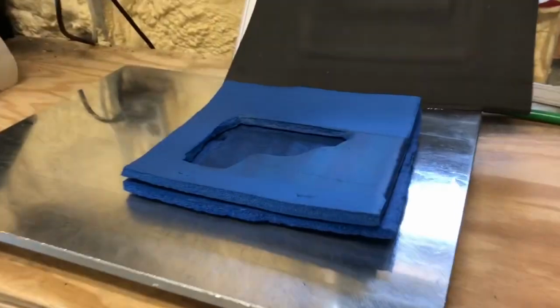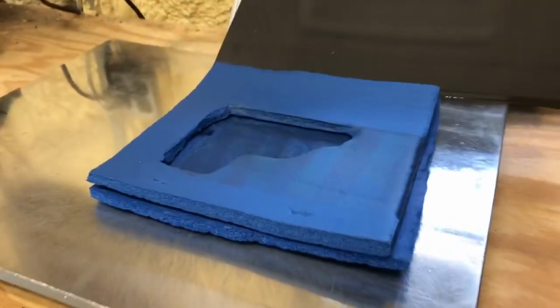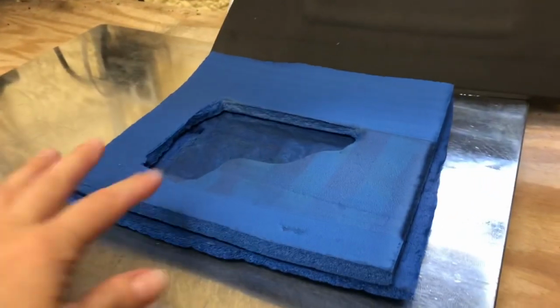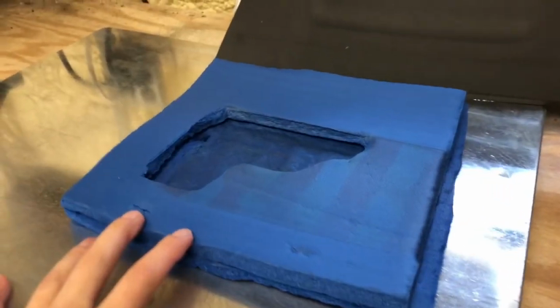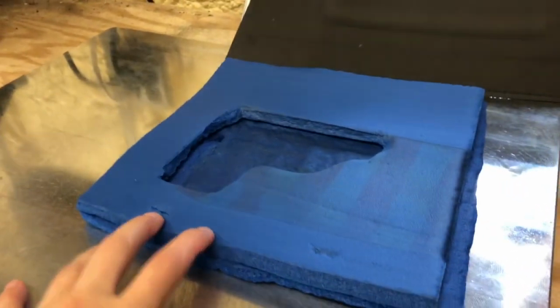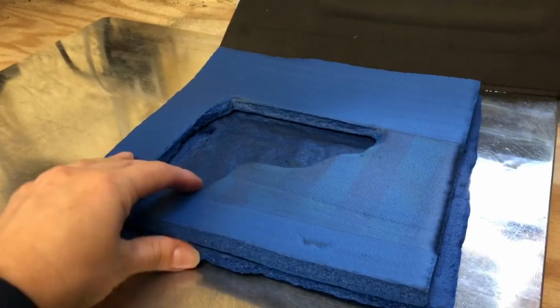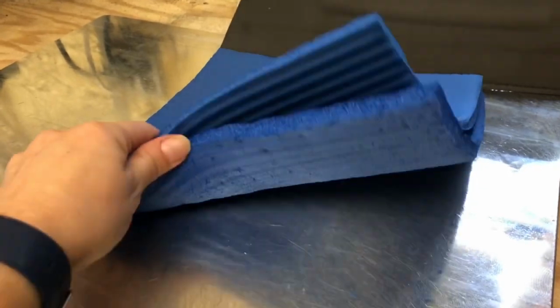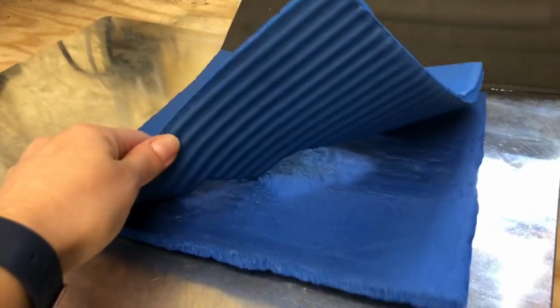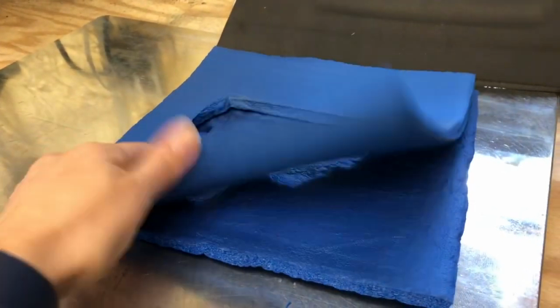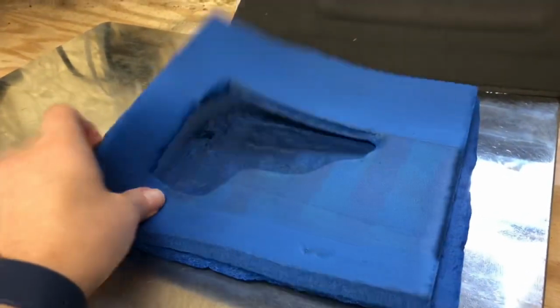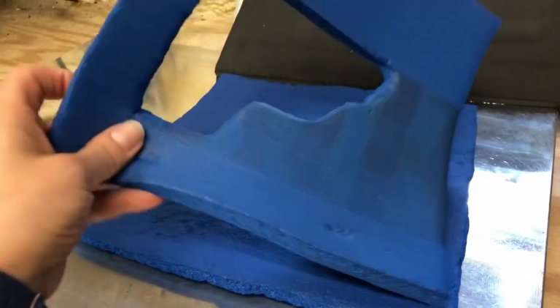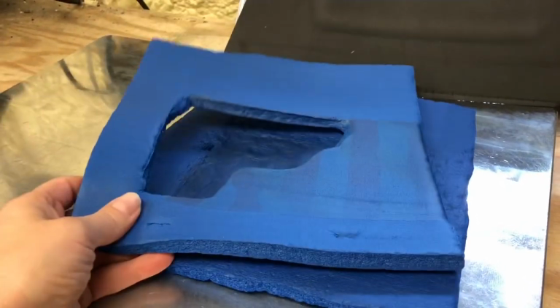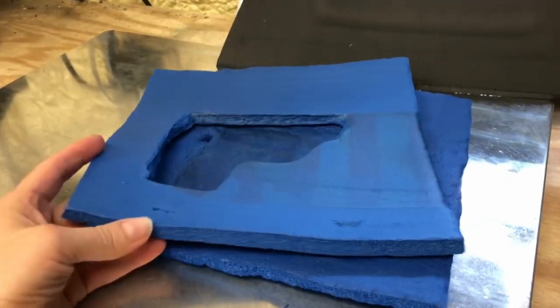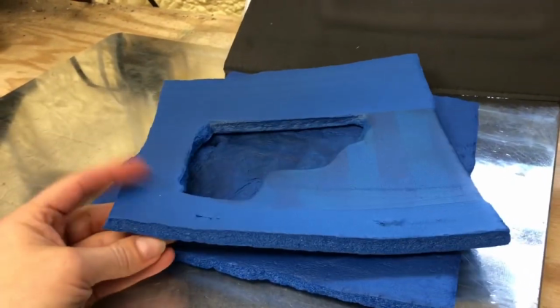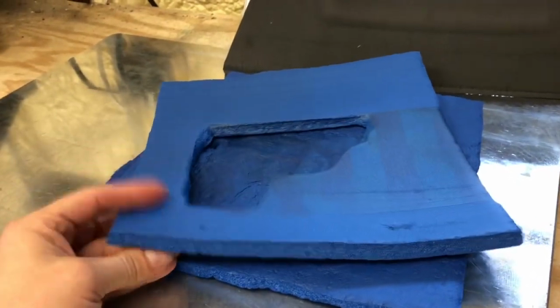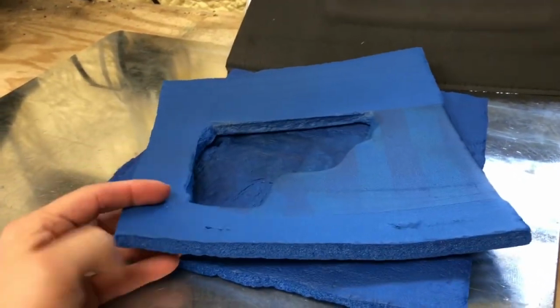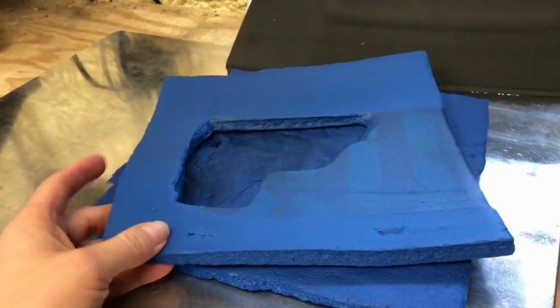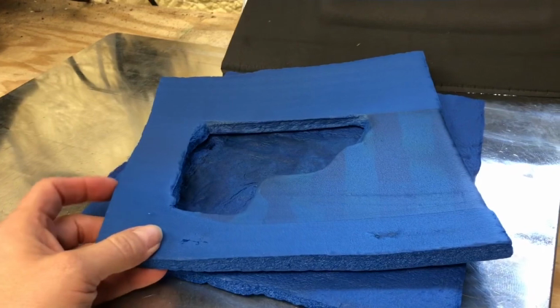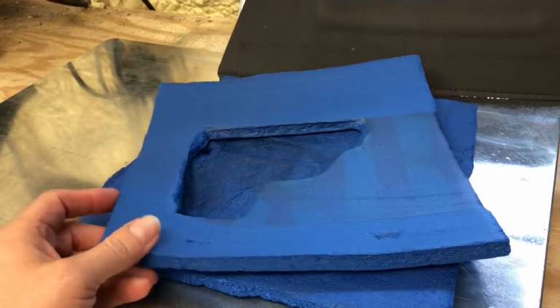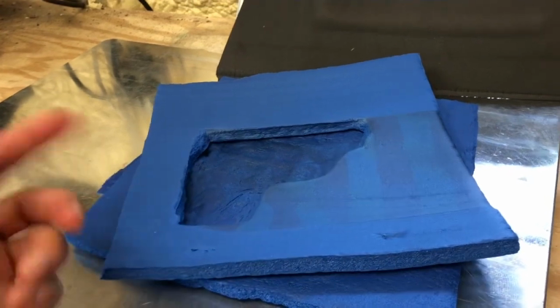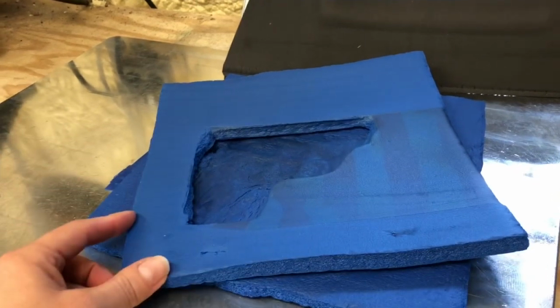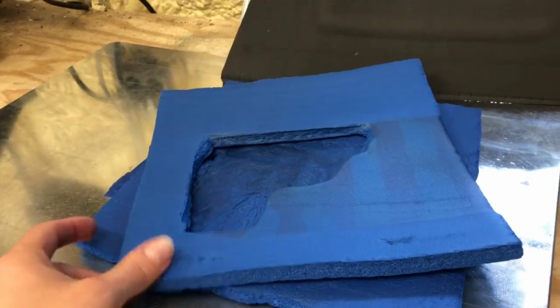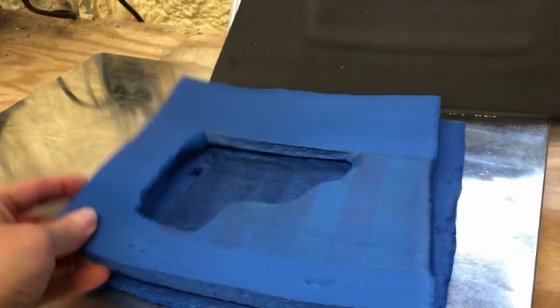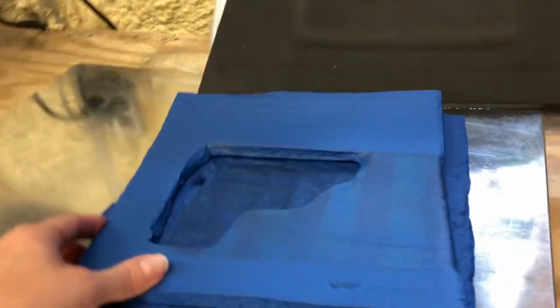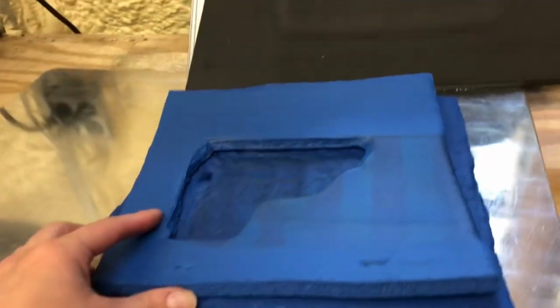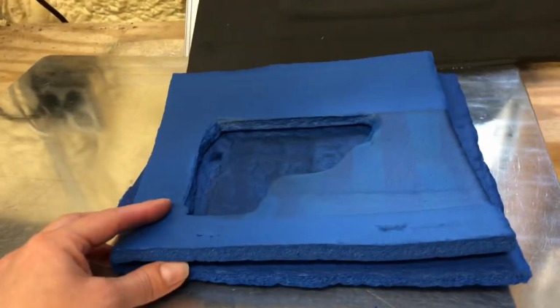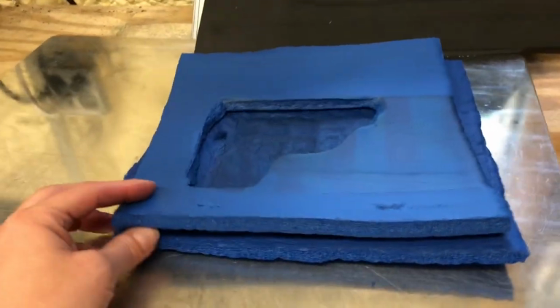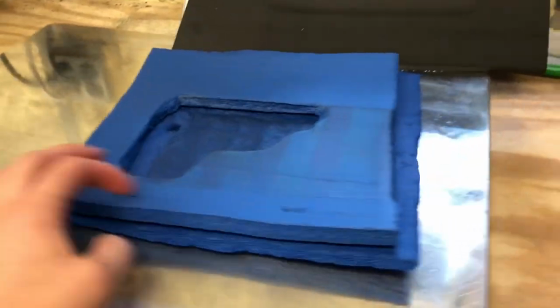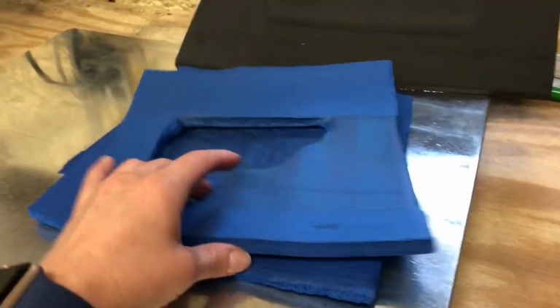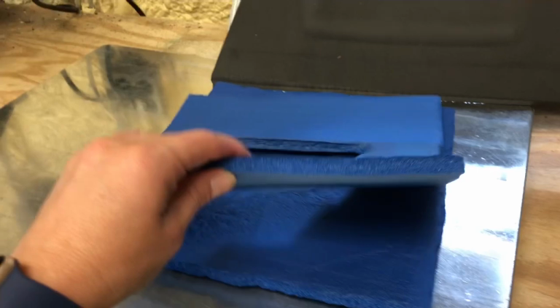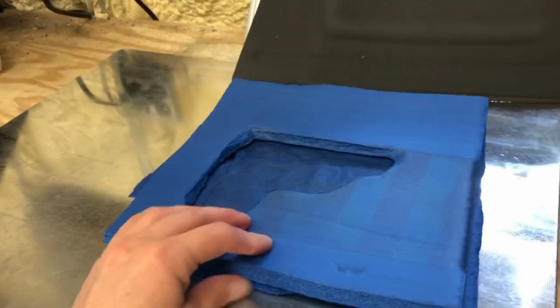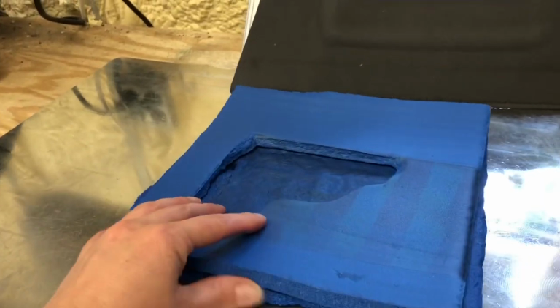This blue foam that we use to help with the molding we get from Walmart. This is actually yoga mat. It comes in a big roll at Walmart in the sports and fitness section, and this stuff is half inch thick.